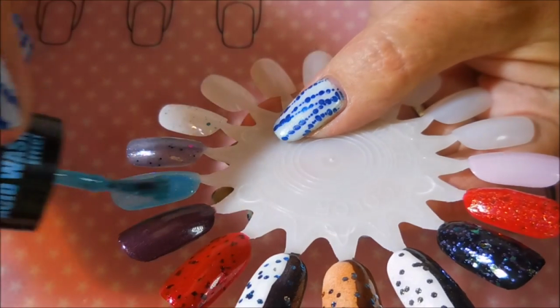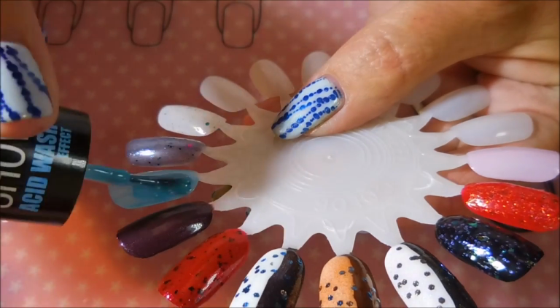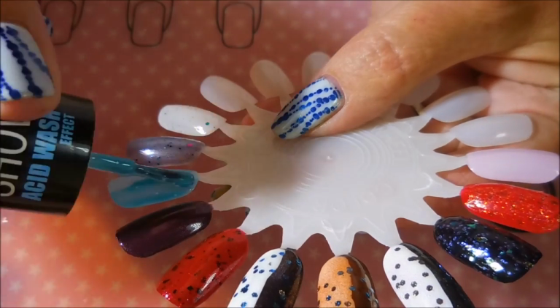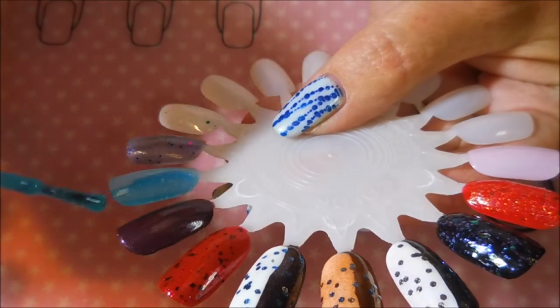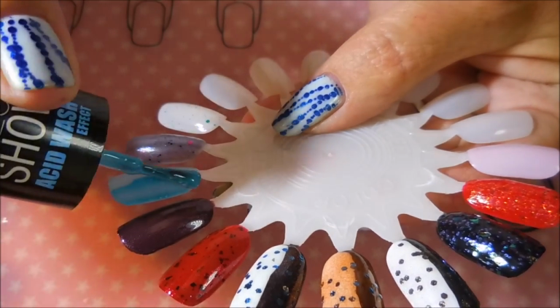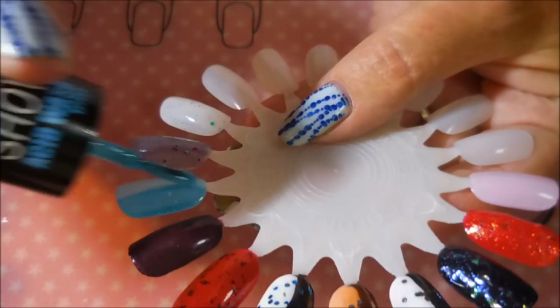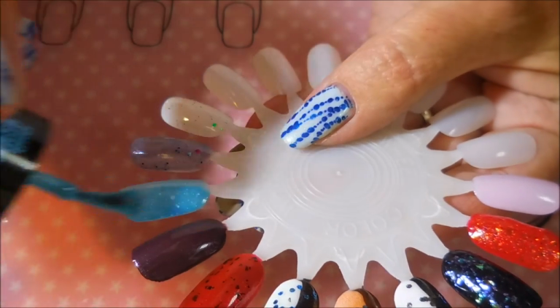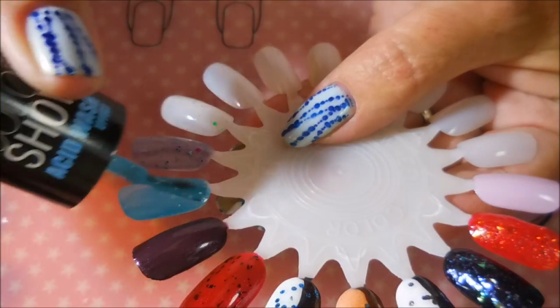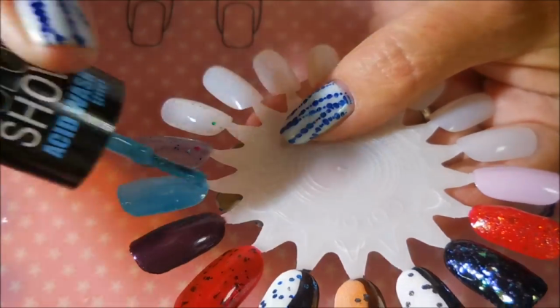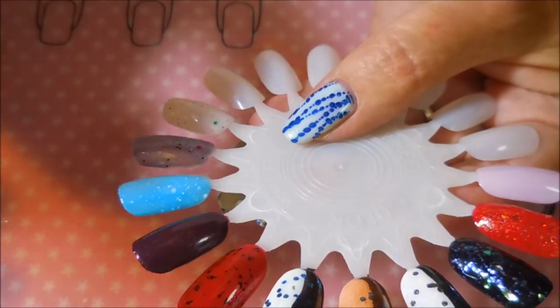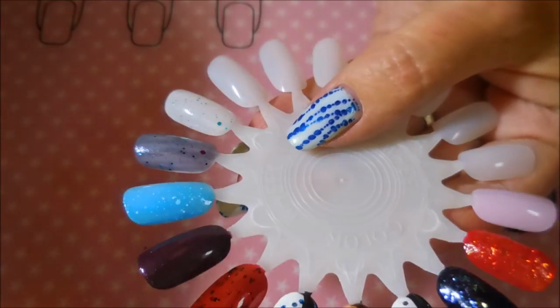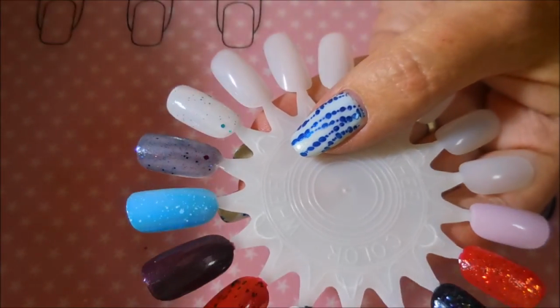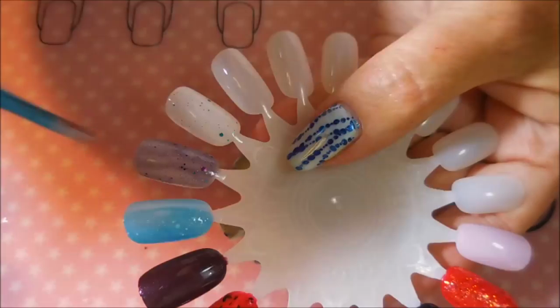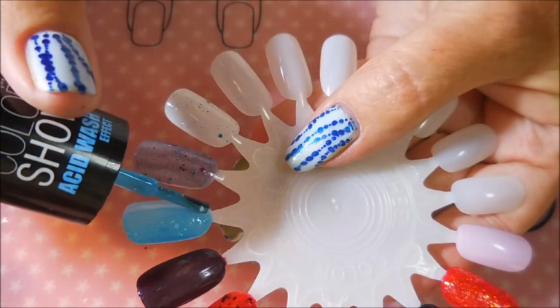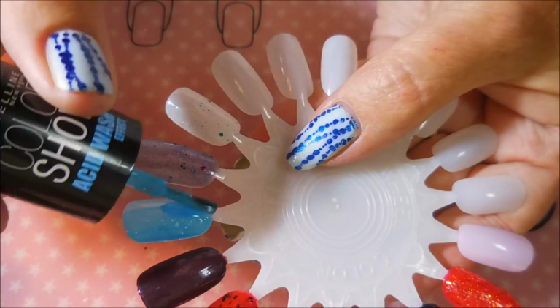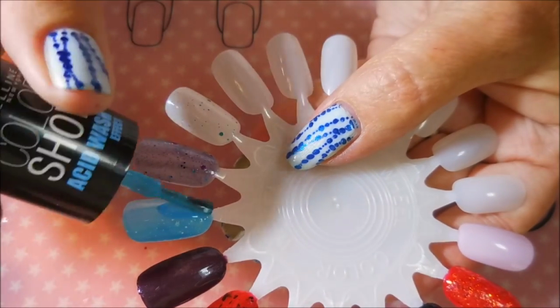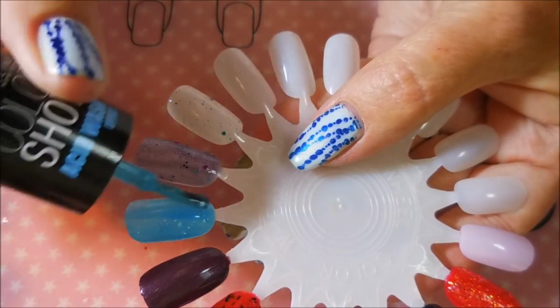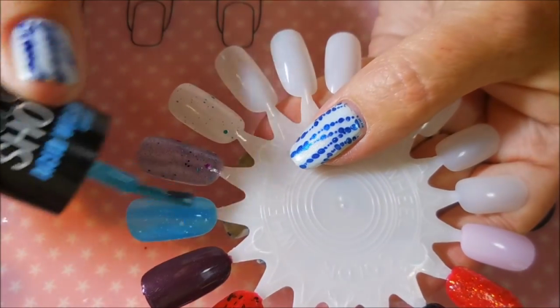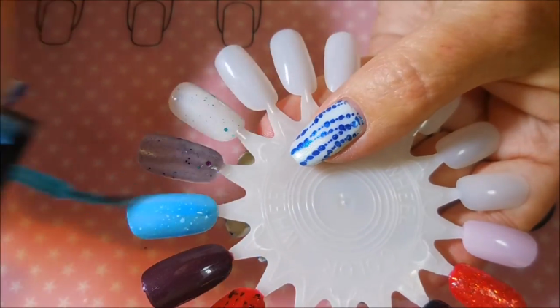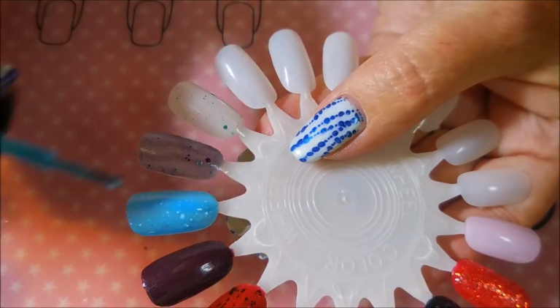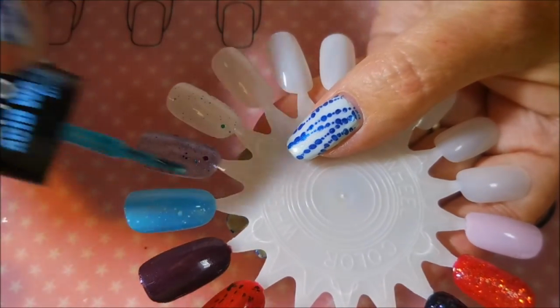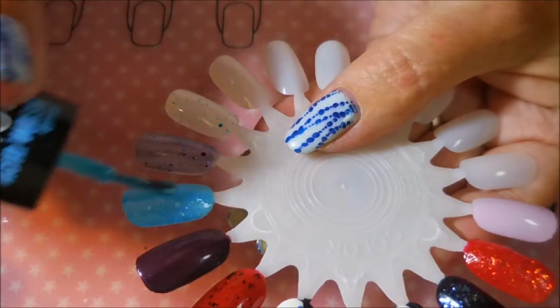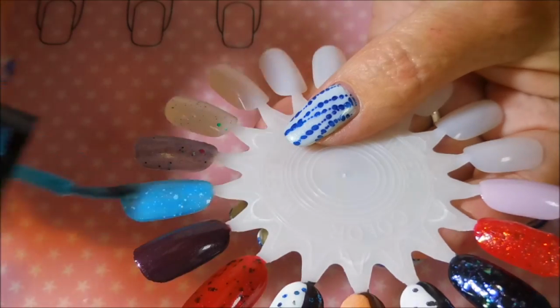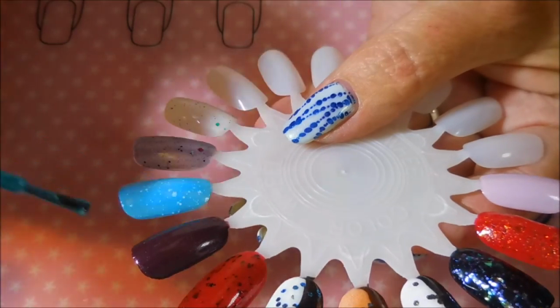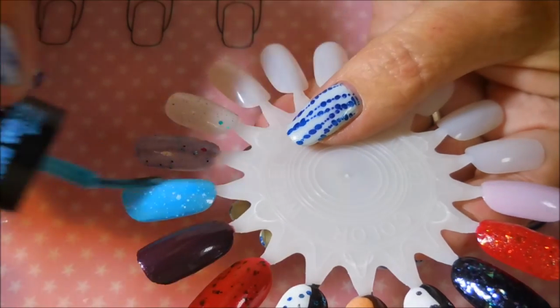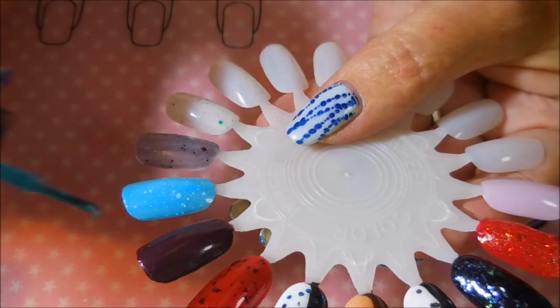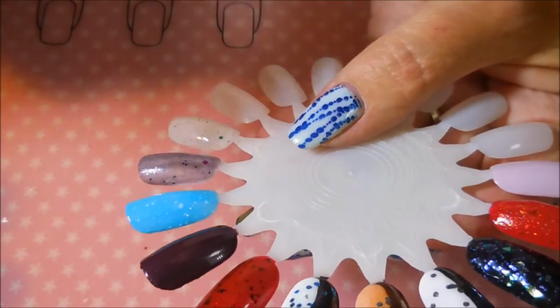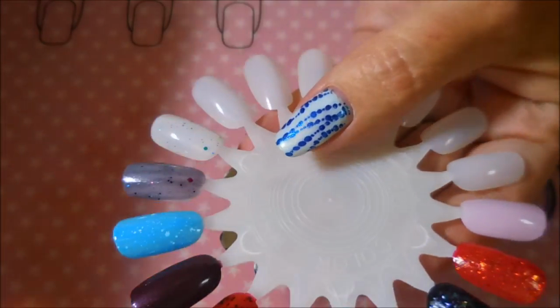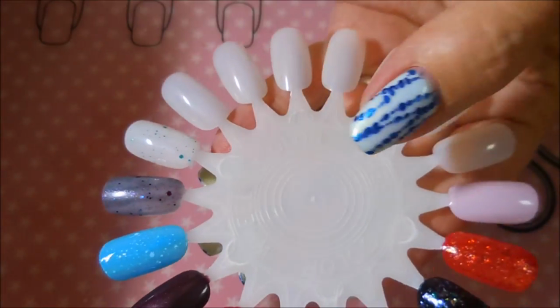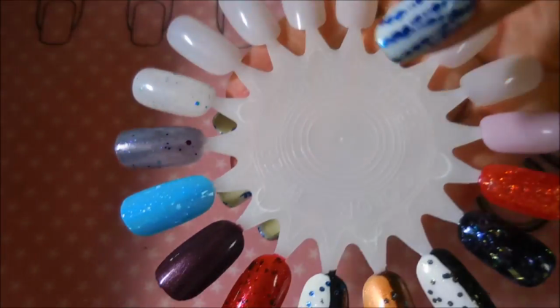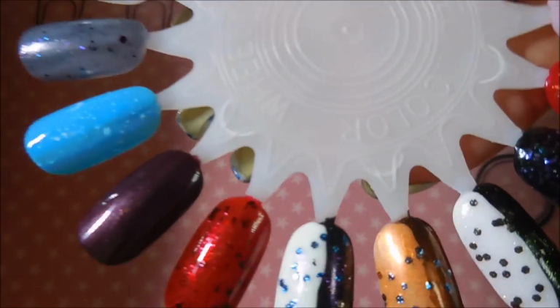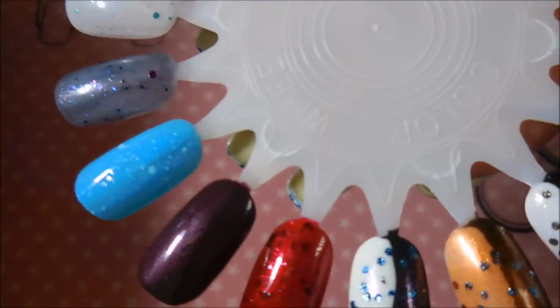Now we're headed on to Riptide — I don't think I said that earlier. I did tell you it was from Maybelline, from the Acid Wash Effect, but this one is called Riptide. It's a very unusual polish.